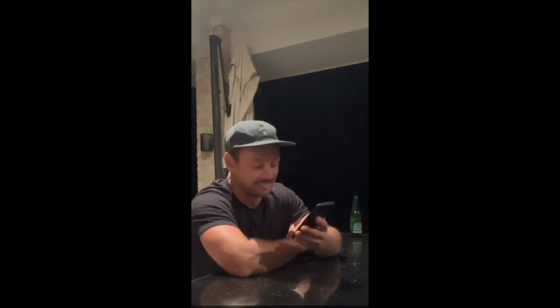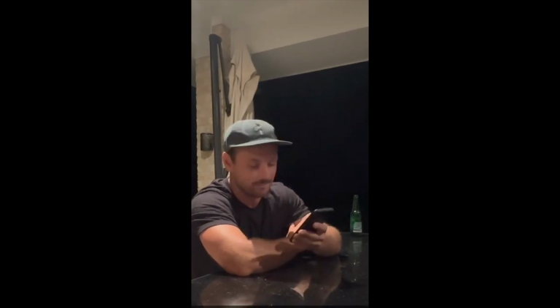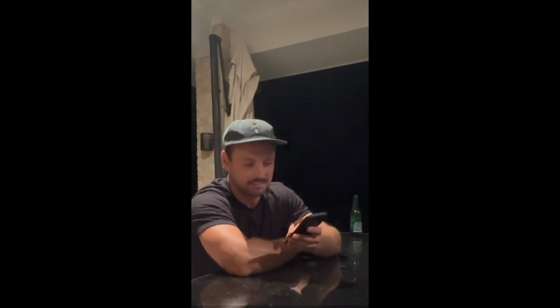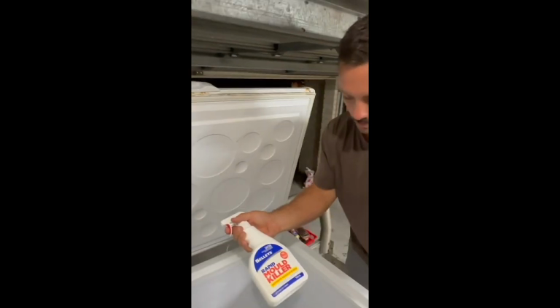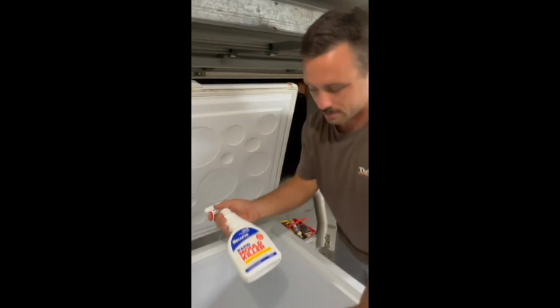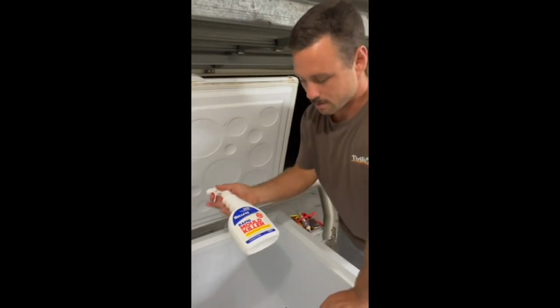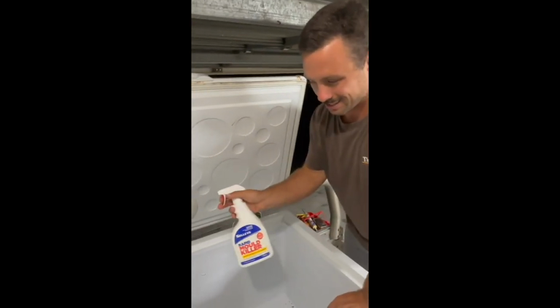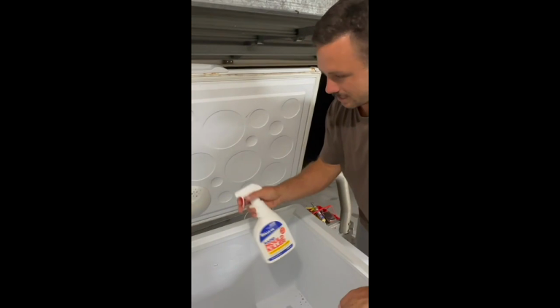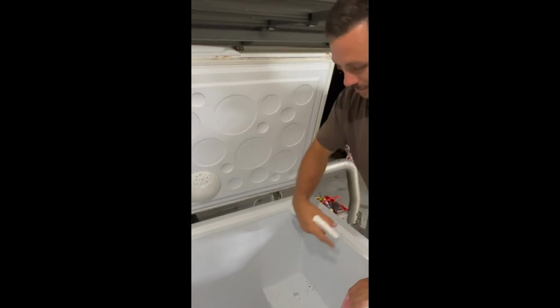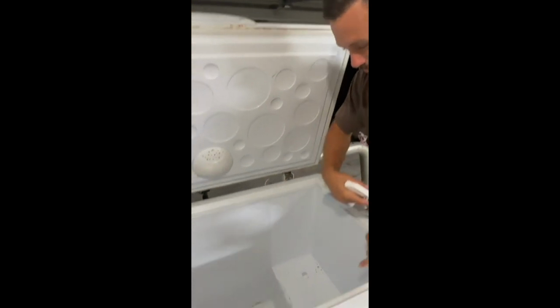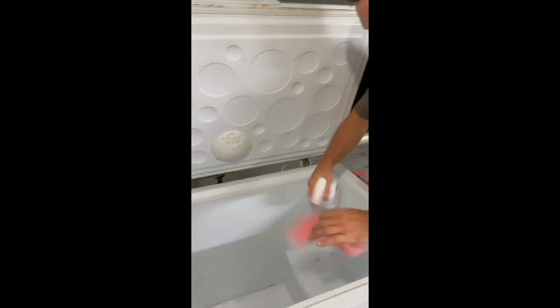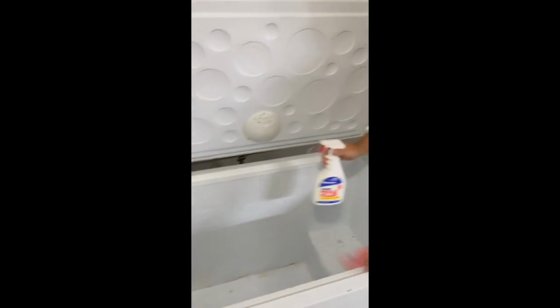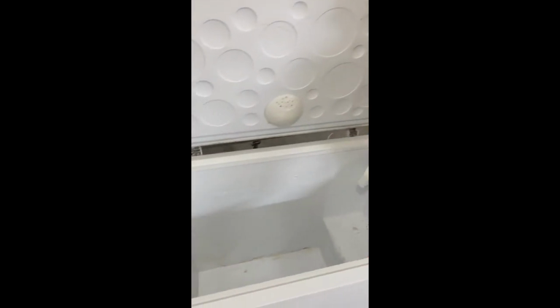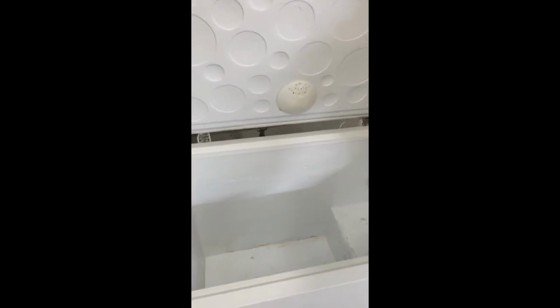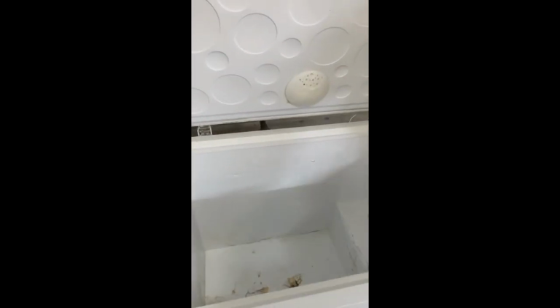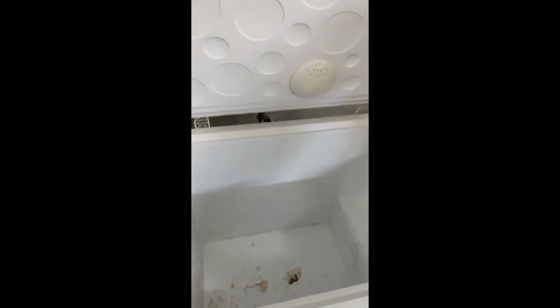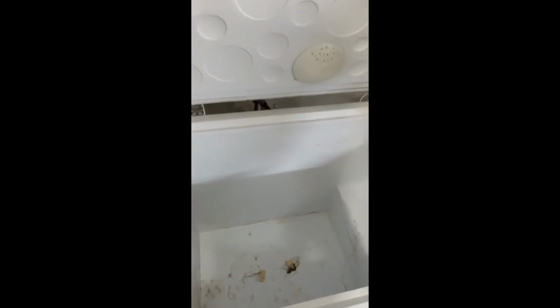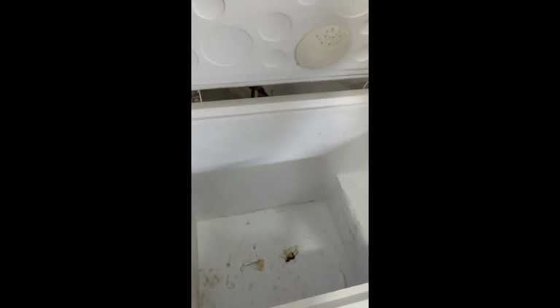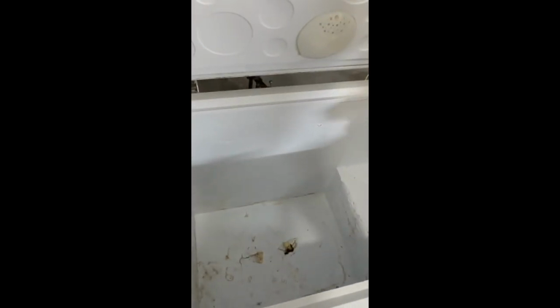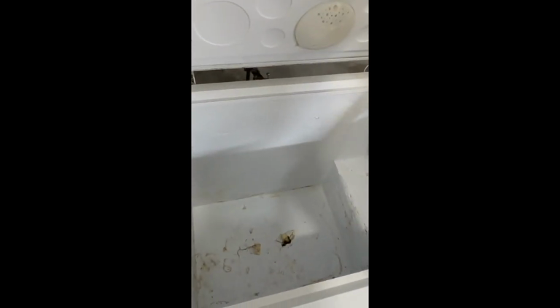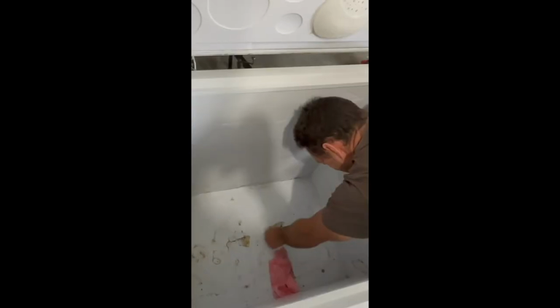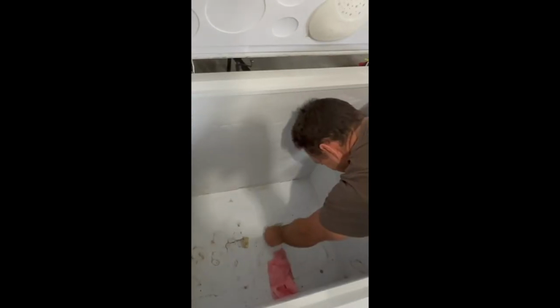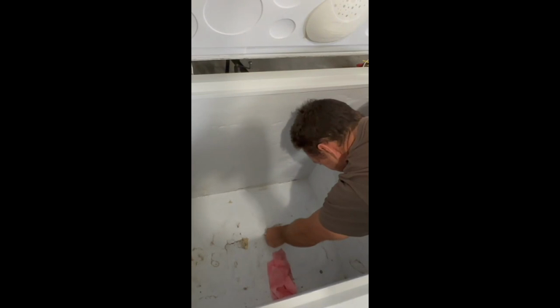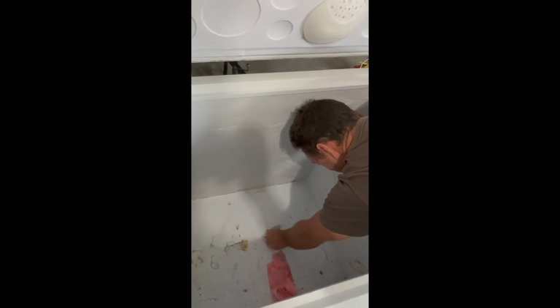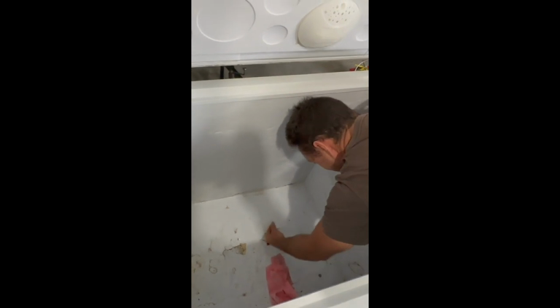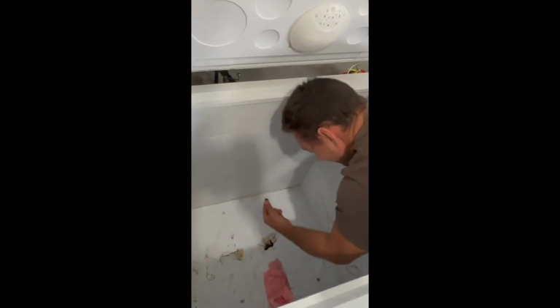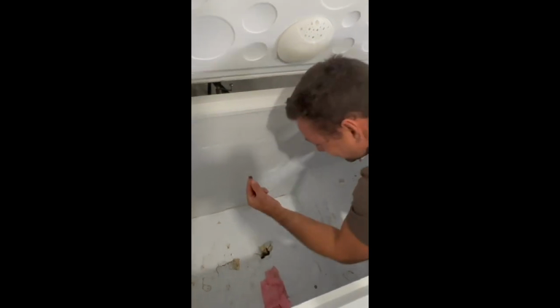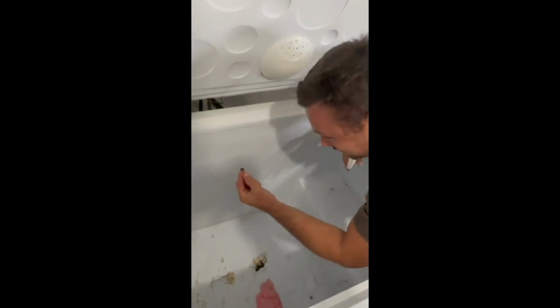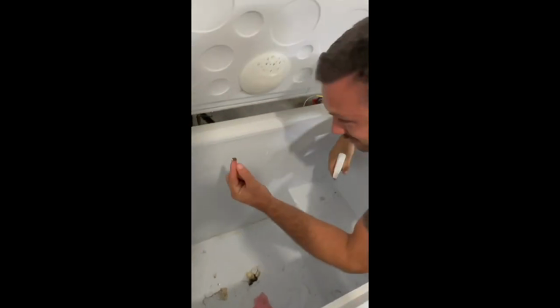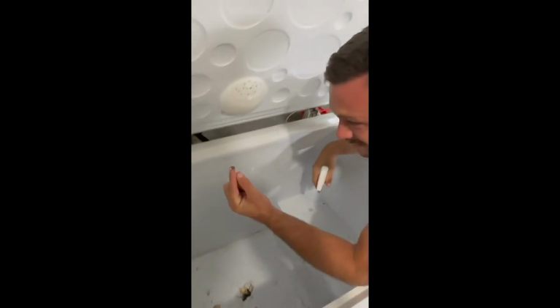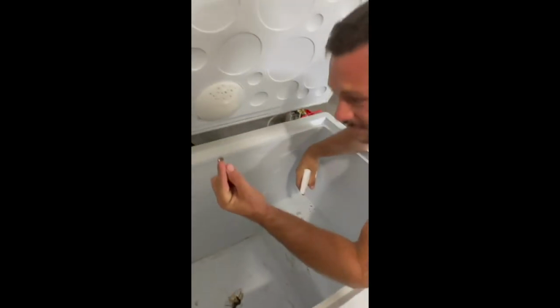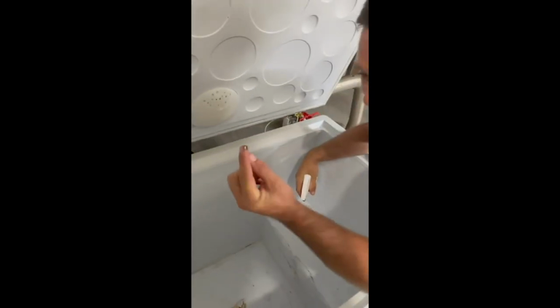Alright, done. Got some rapid mould killer here — that's gonna get rid of all the bacteria in this beast. Are you sure this is food safe? God, what is that?